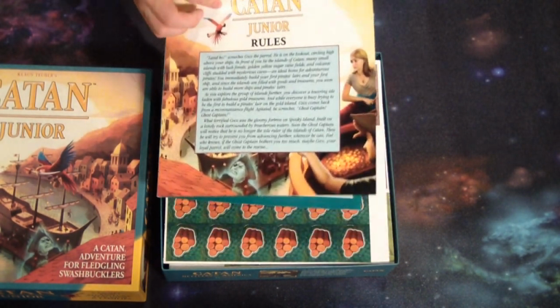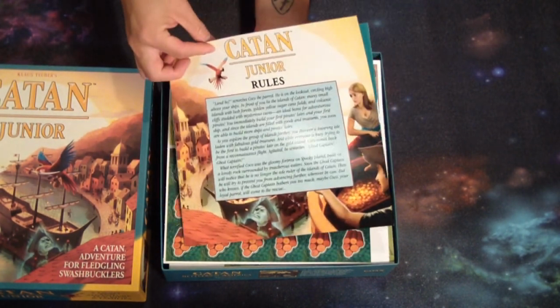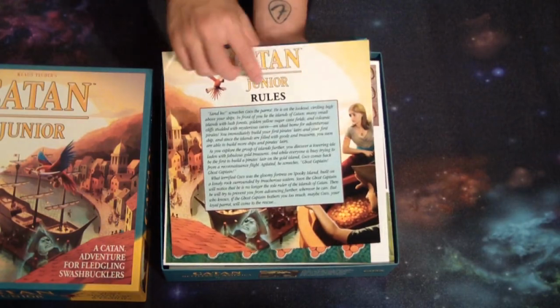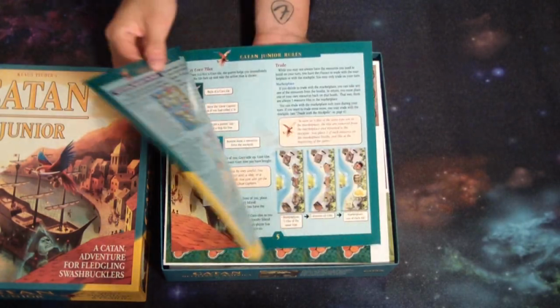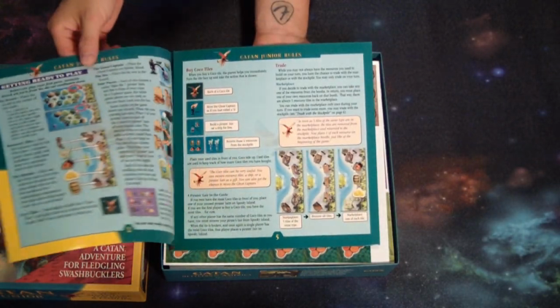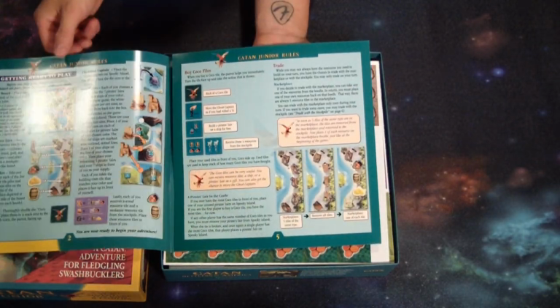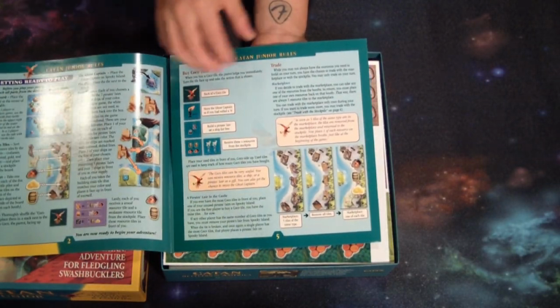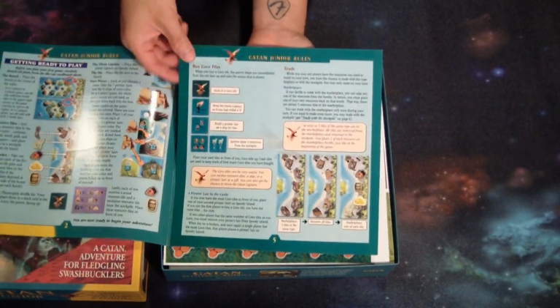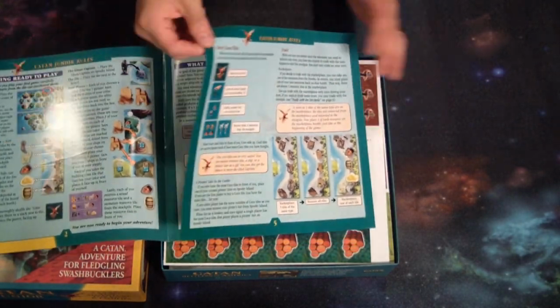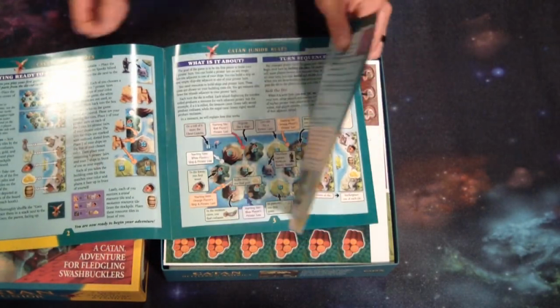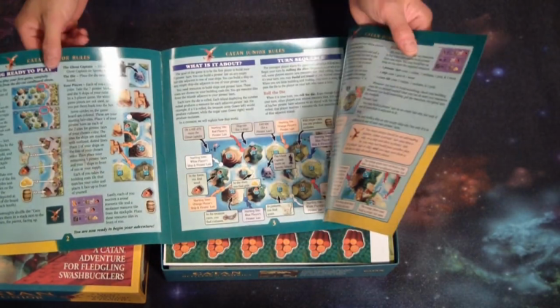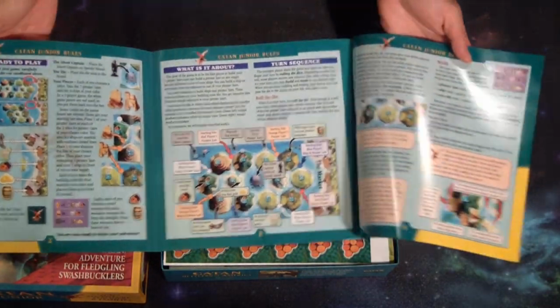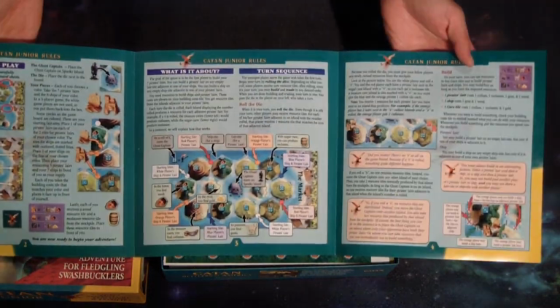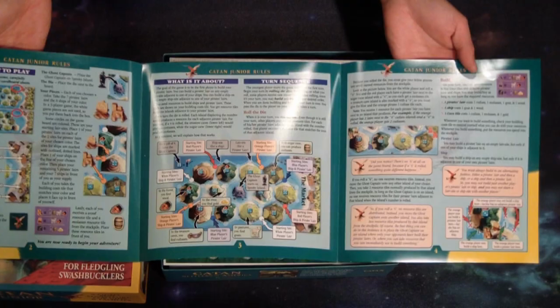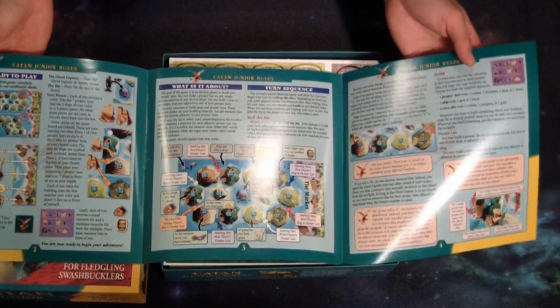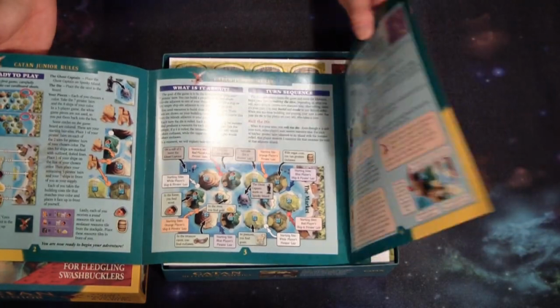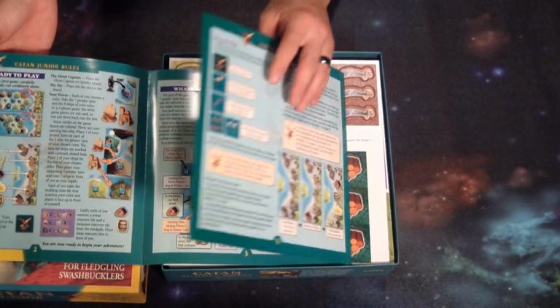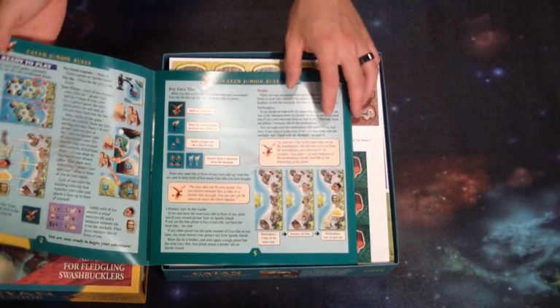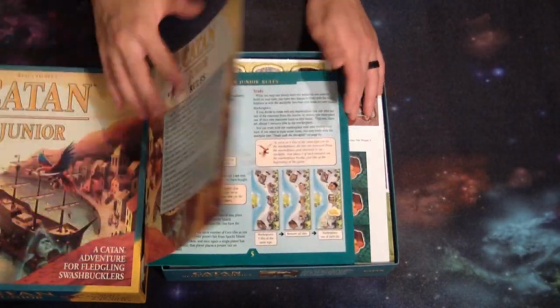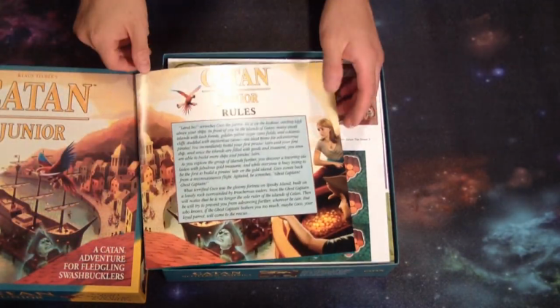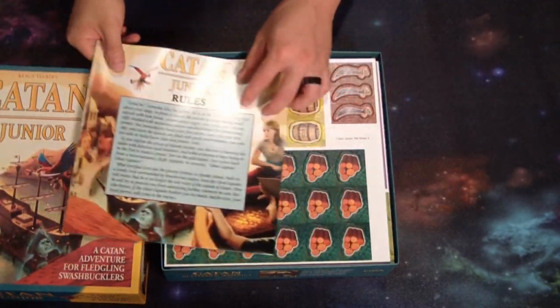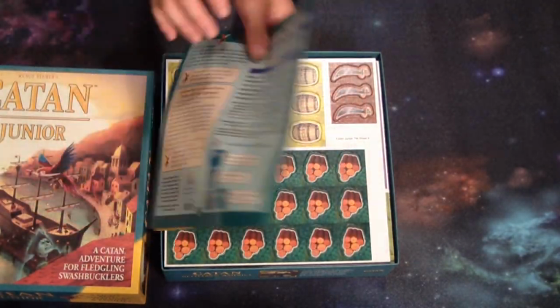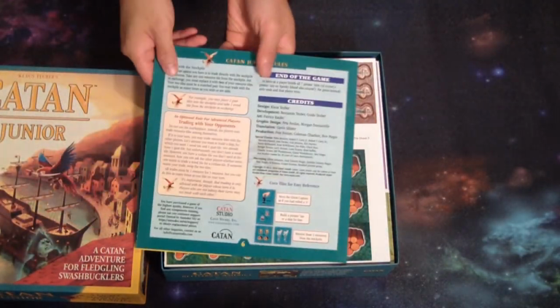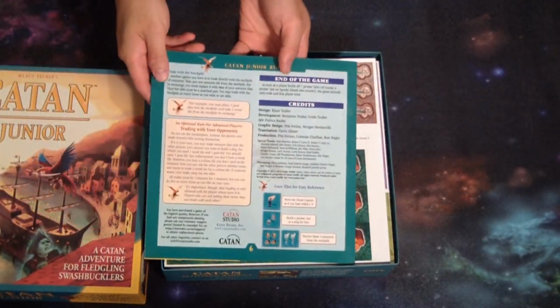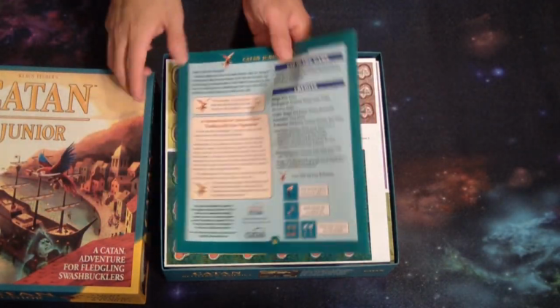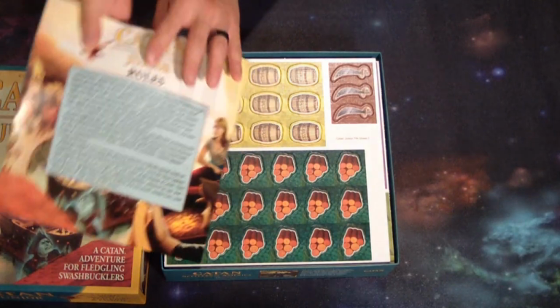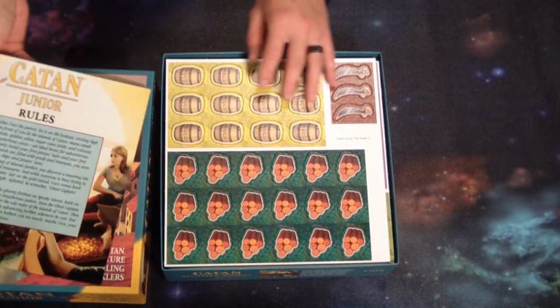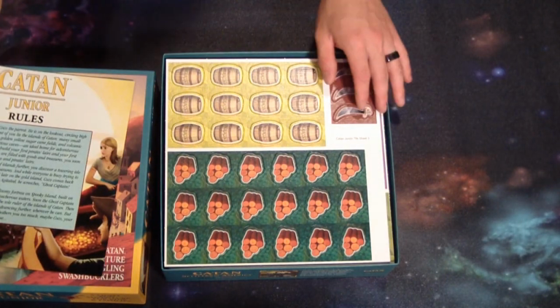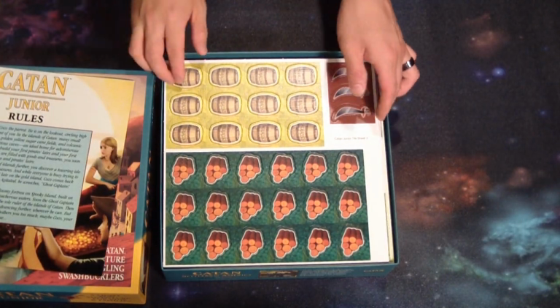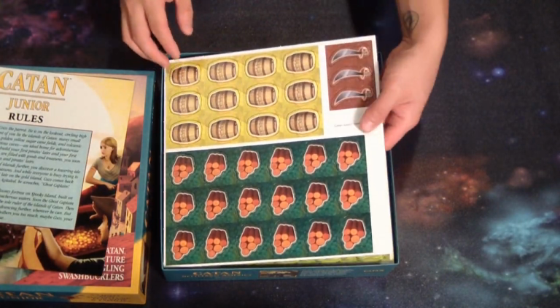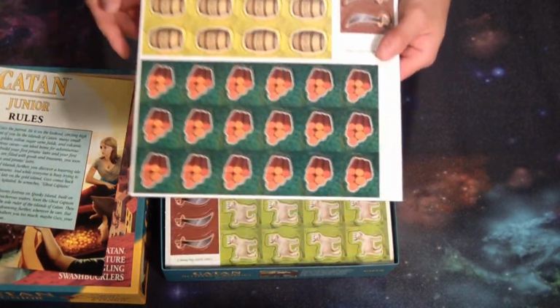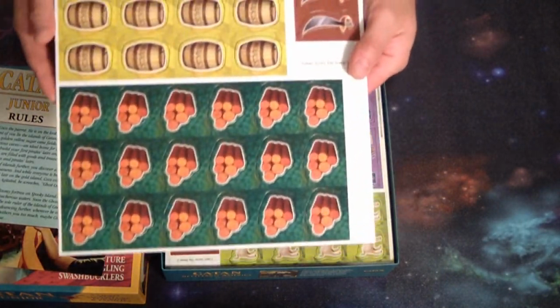Let's check out the rulebook here. So it's just actually one sheet of paper folded in thirds — glossy paper, nice illustrations. Seems pretty straightforward. Again, it's not going to be too many rules since it's made for children.